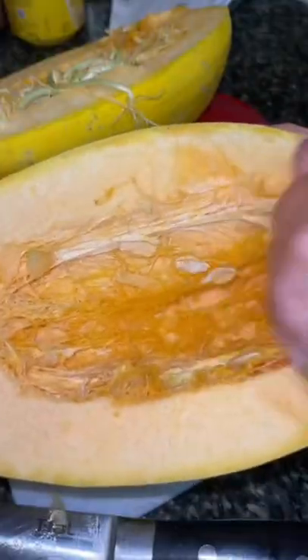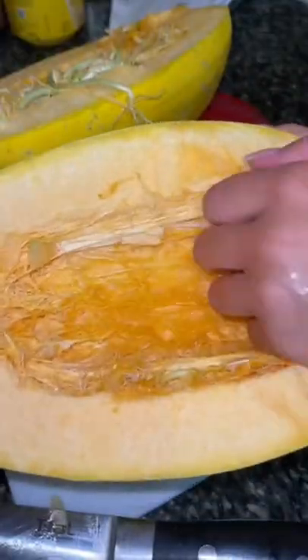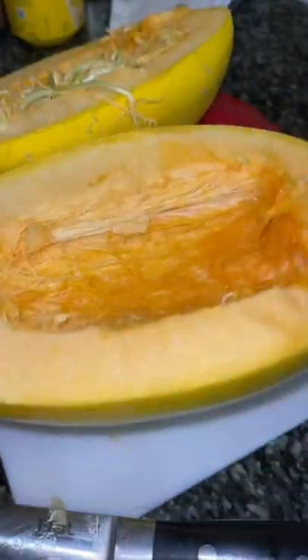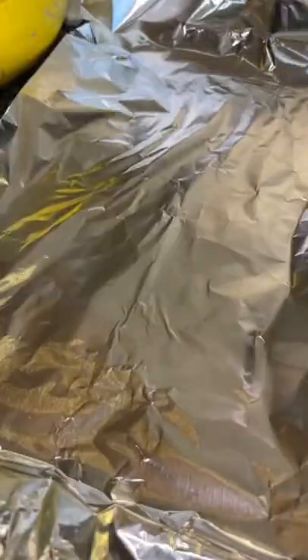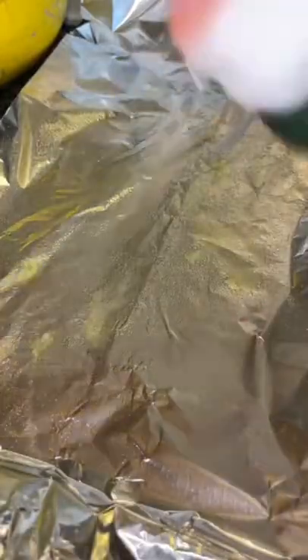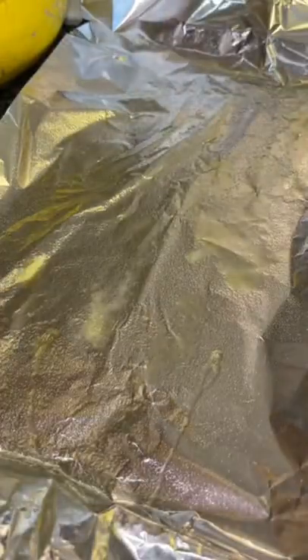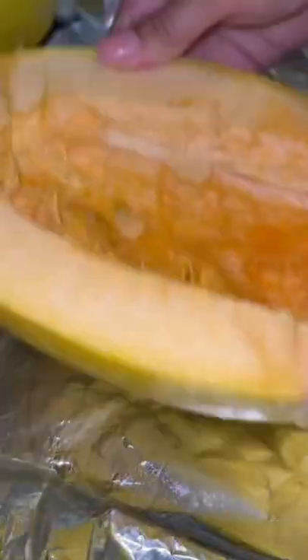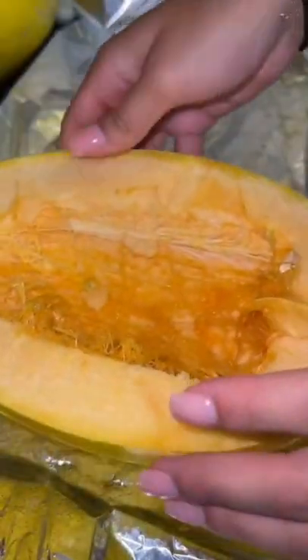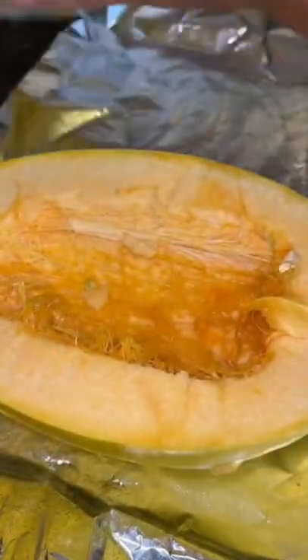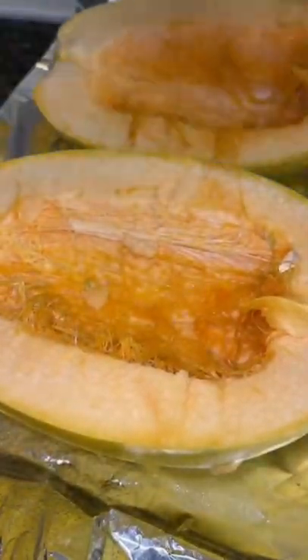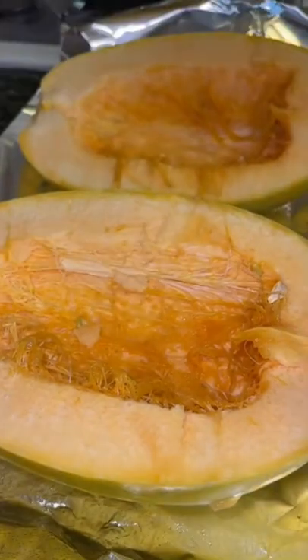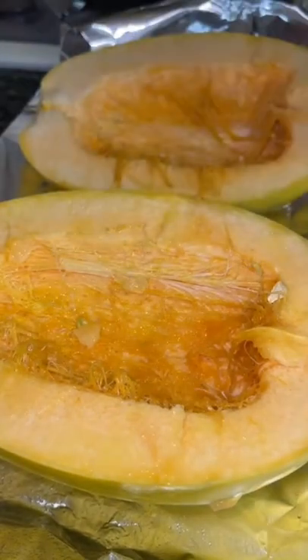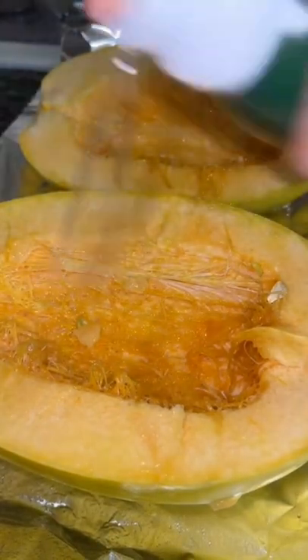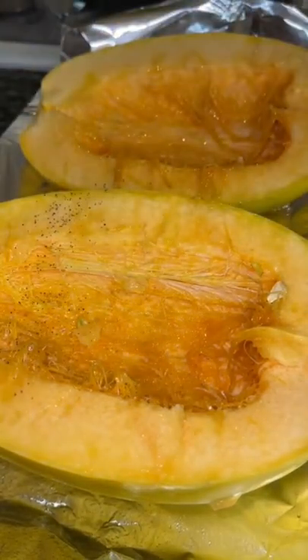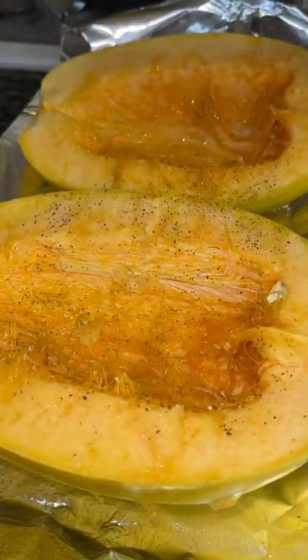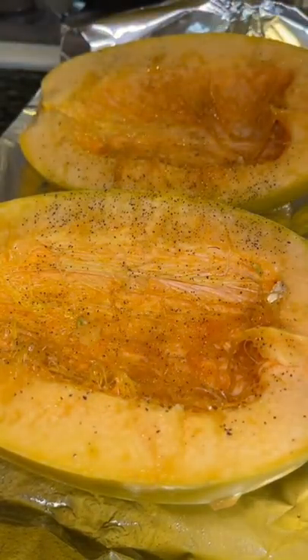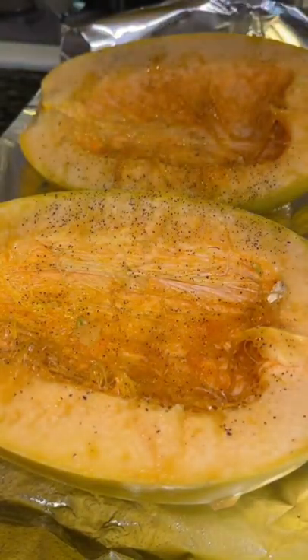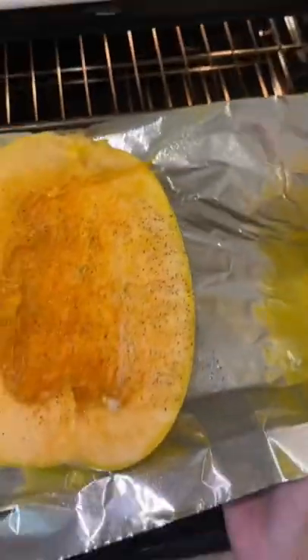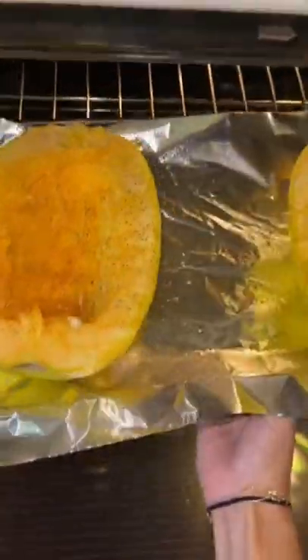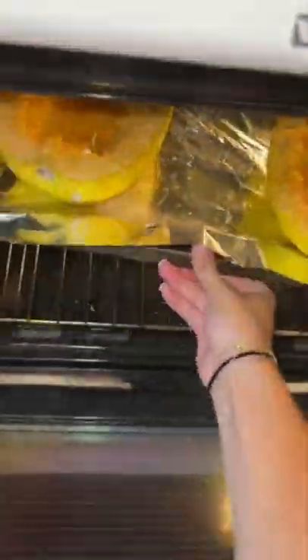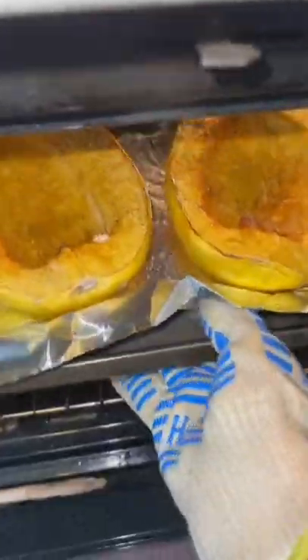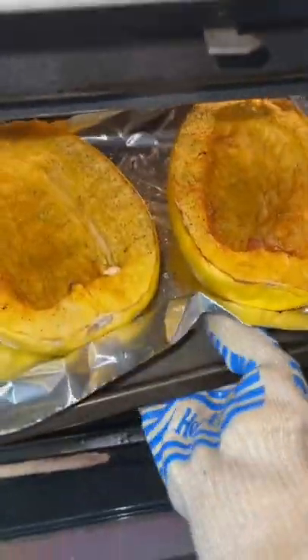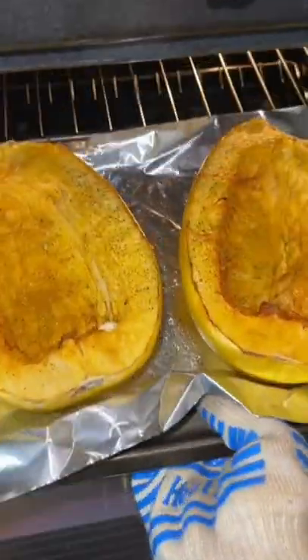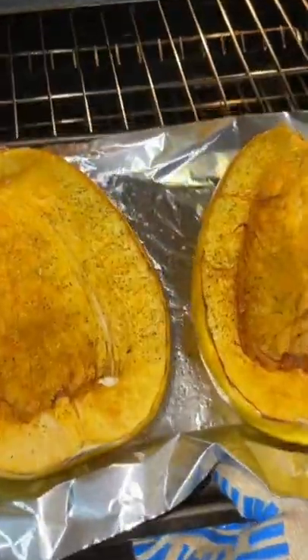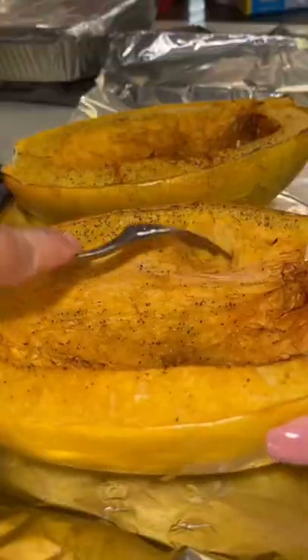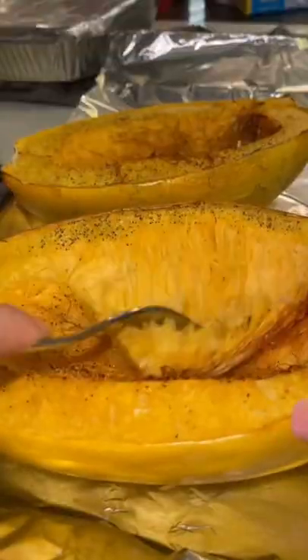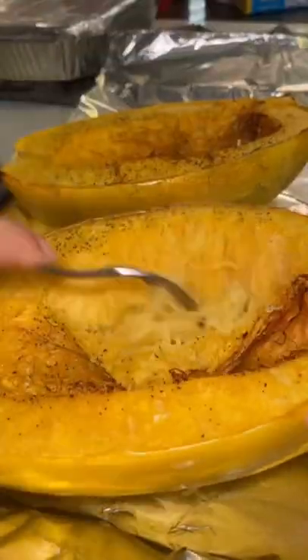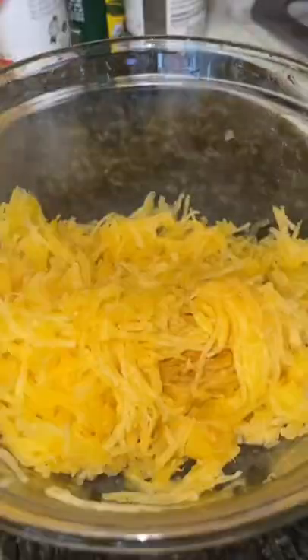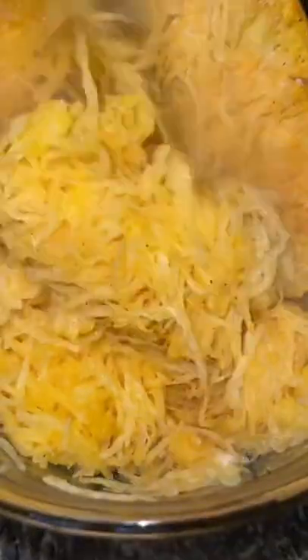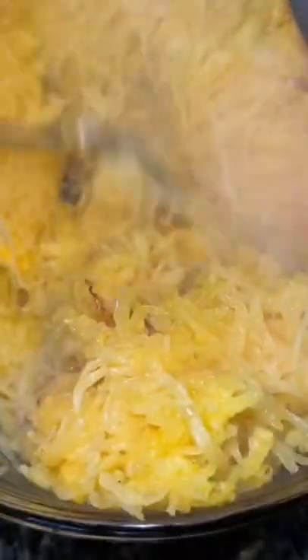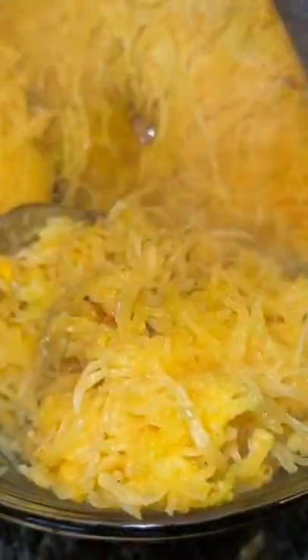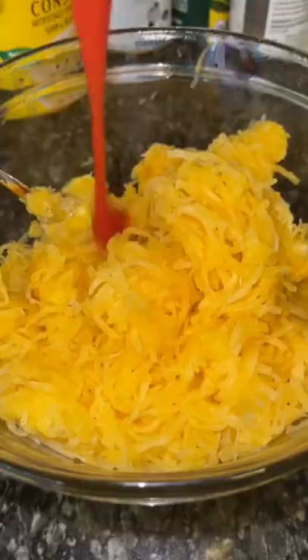Then you want to scoop out all that flesh, spray olive oil on a pan, put the spaghetti squash on it, spray more olive oil, salt and pepper on top, and put it in the oven at 375 for about 50 minutes to an hour until your fork can scrape out all that flesh.